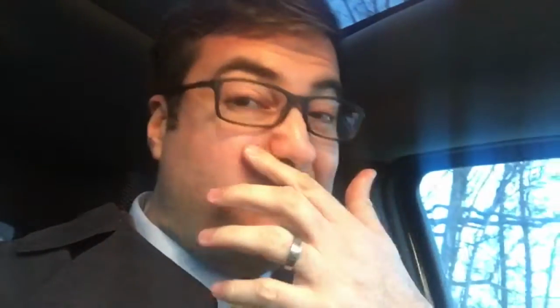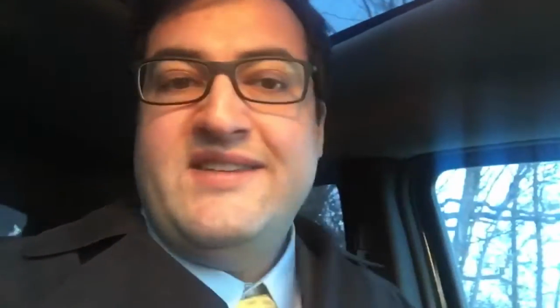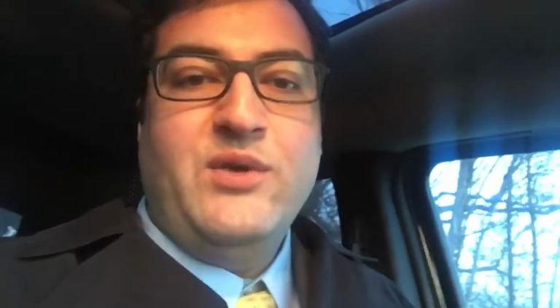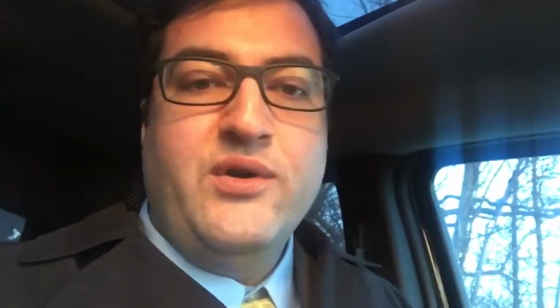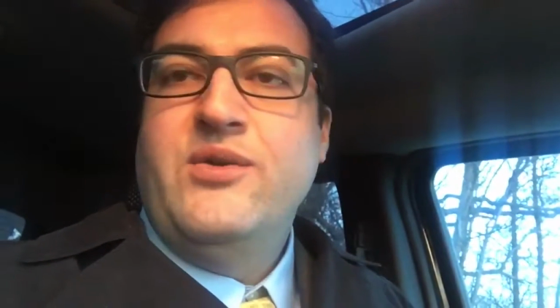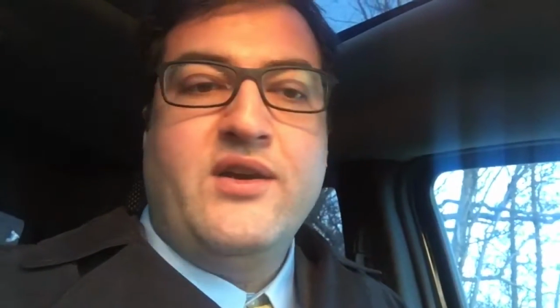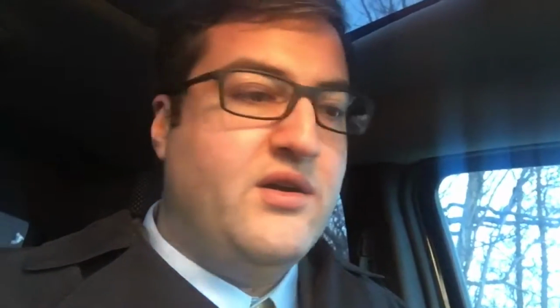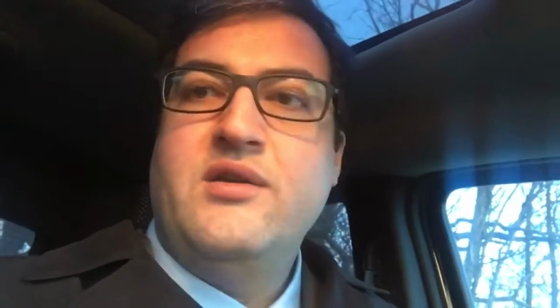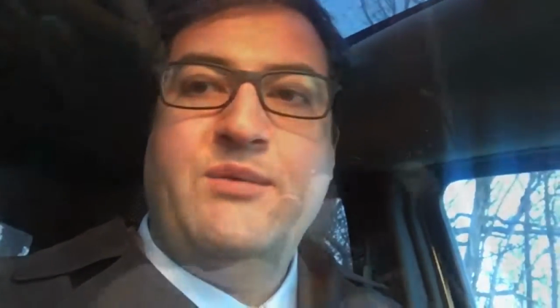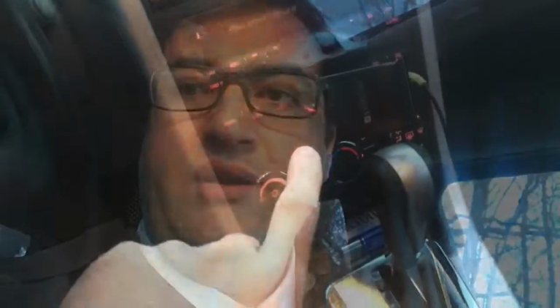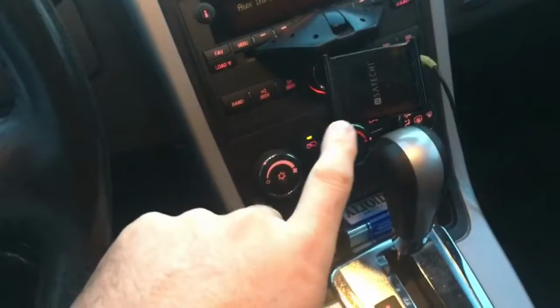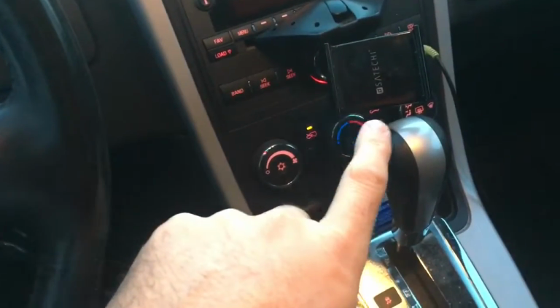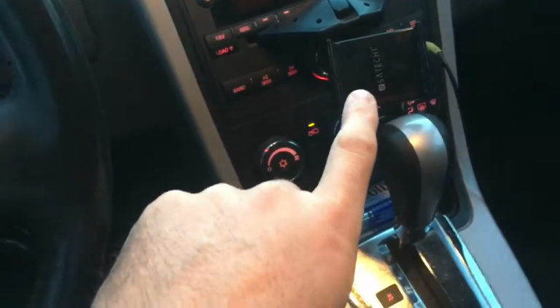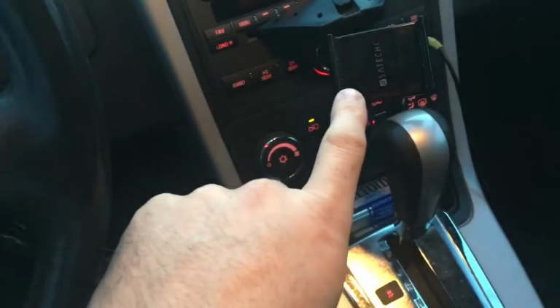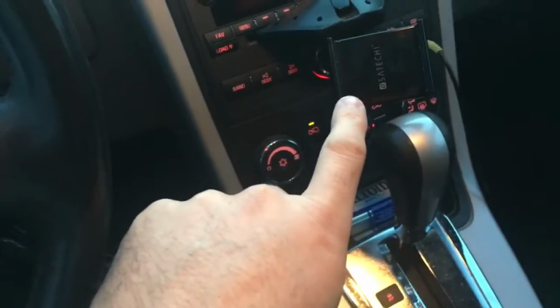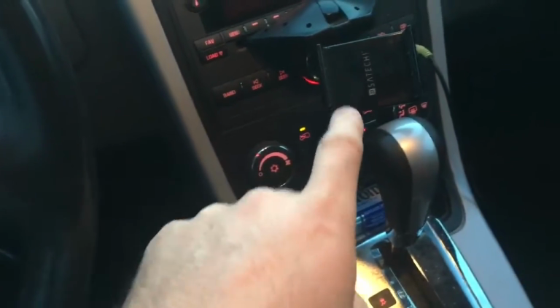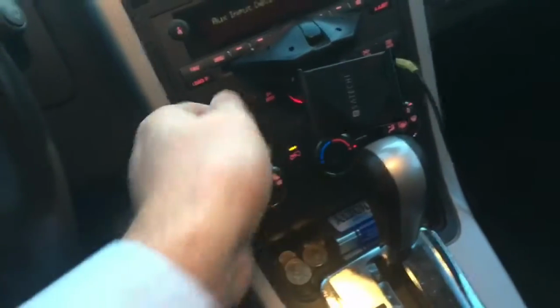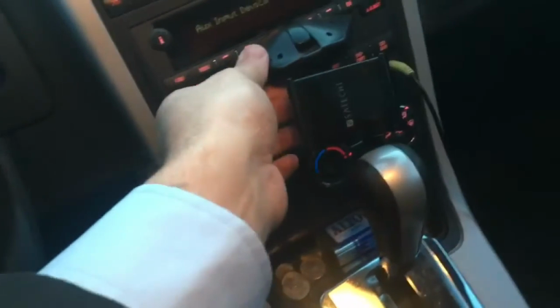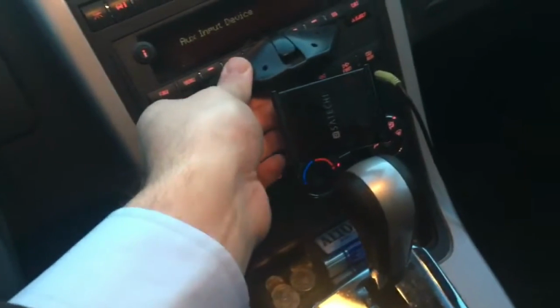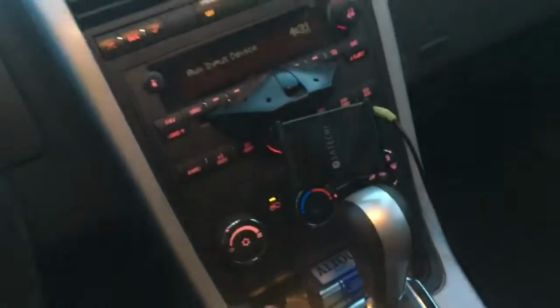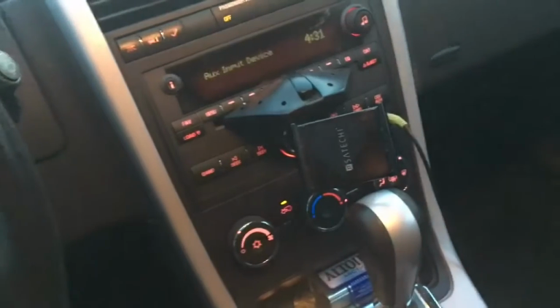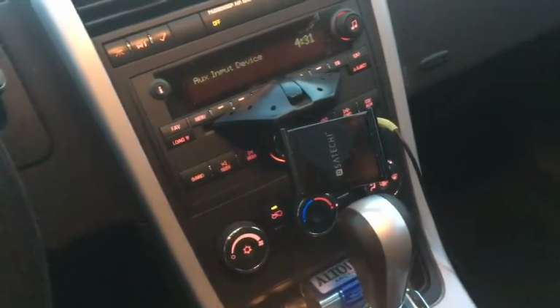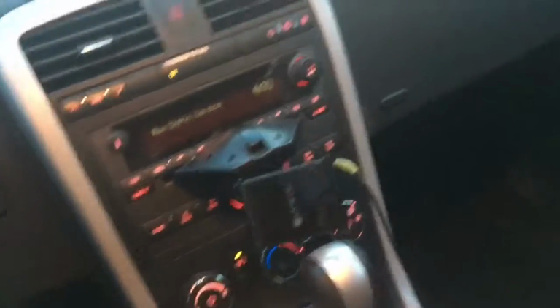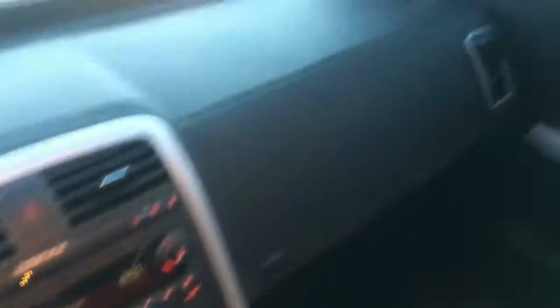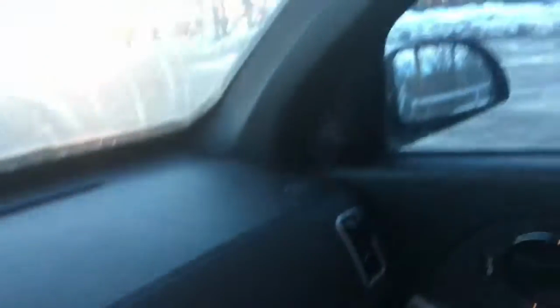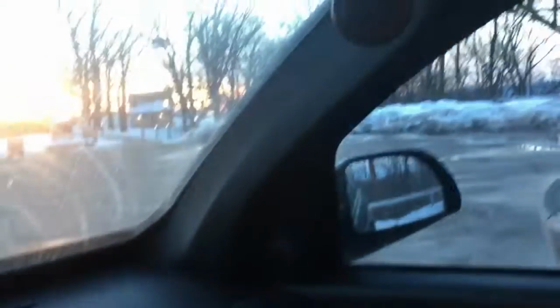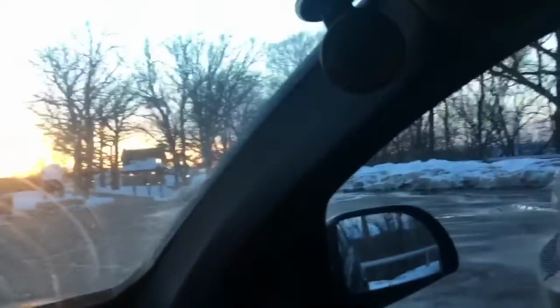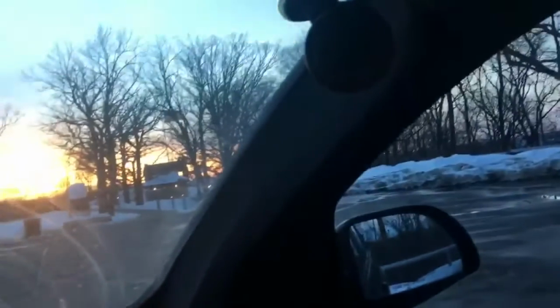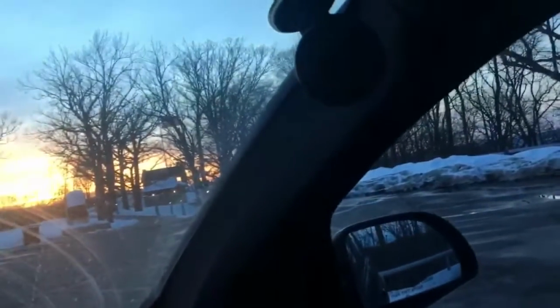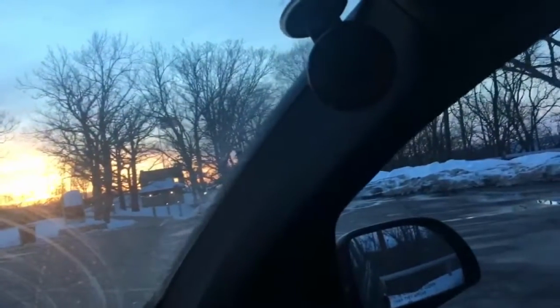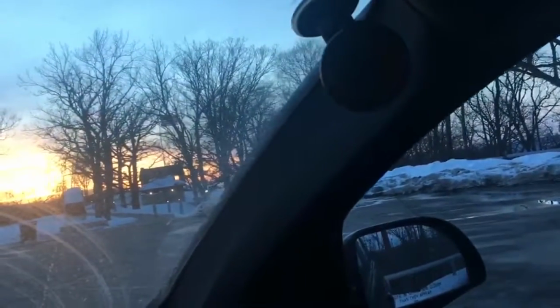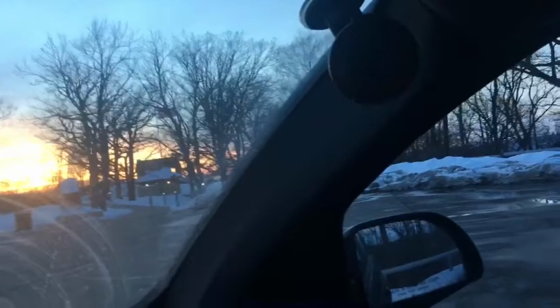So this is how I record video in the car. I'm gonna flip it around. Here I have a Satachi — it mounts in the CD slot. And then up here I have a Tech Mate.